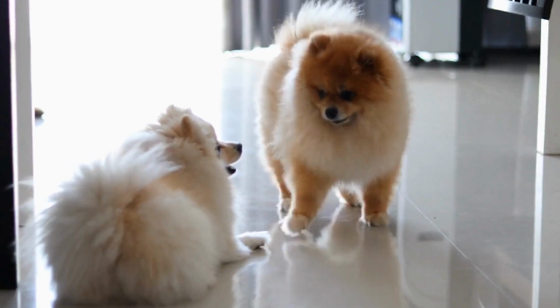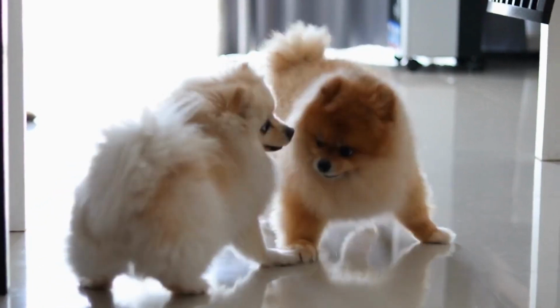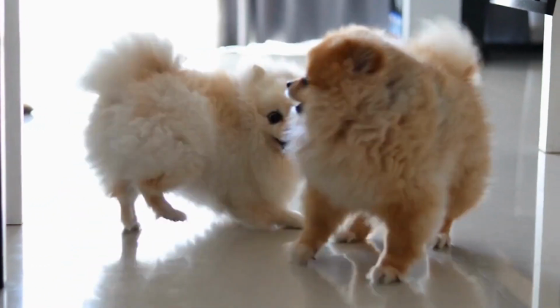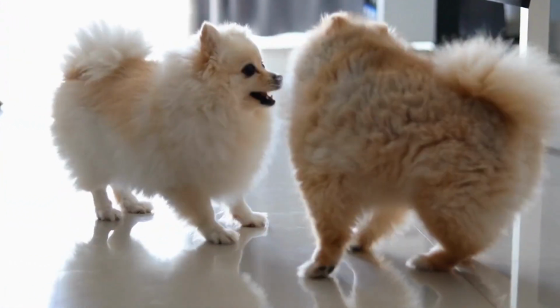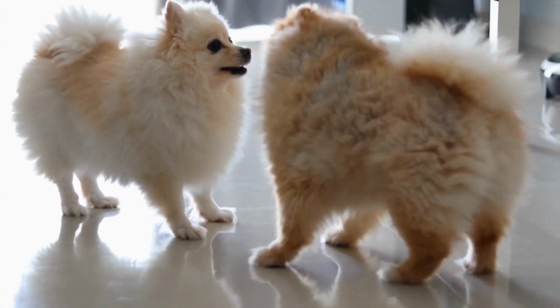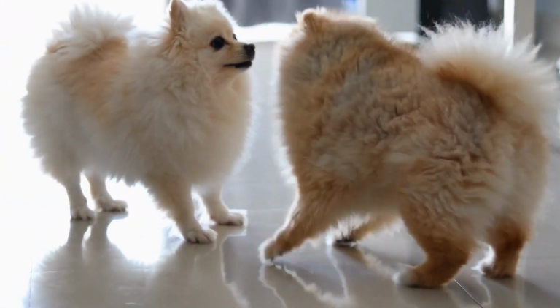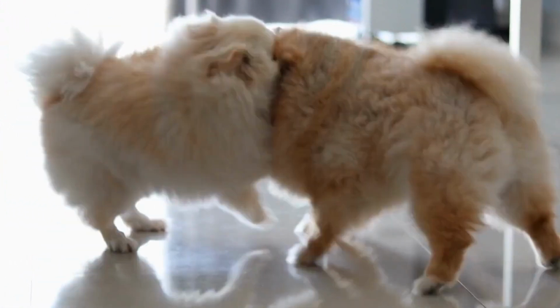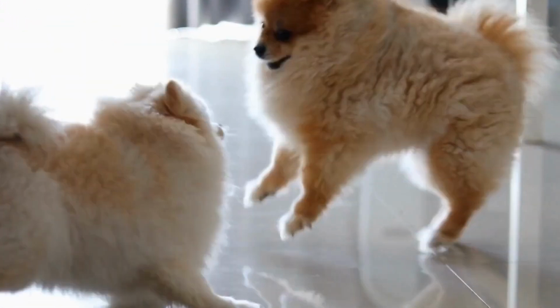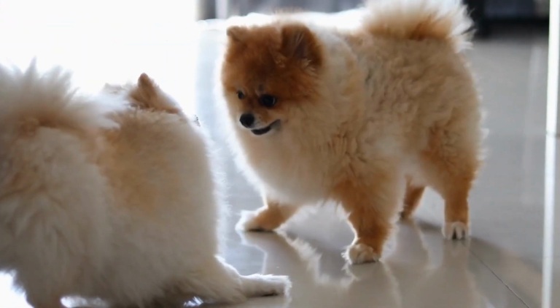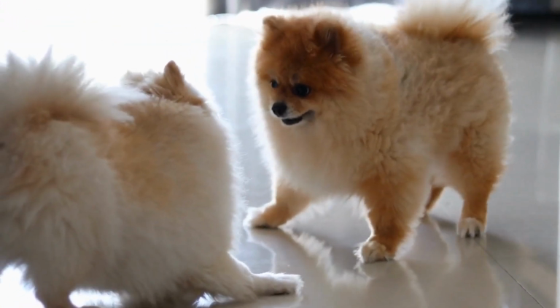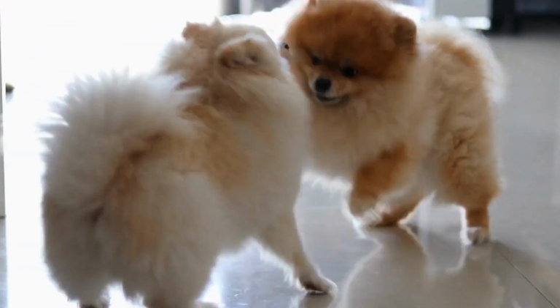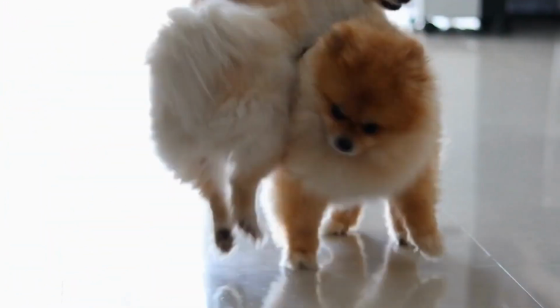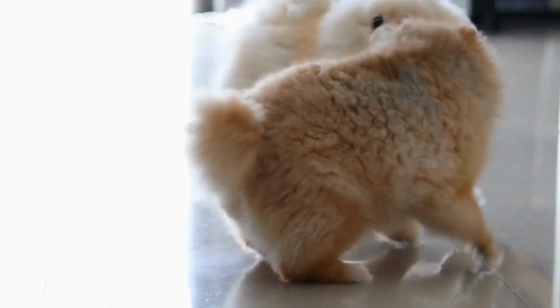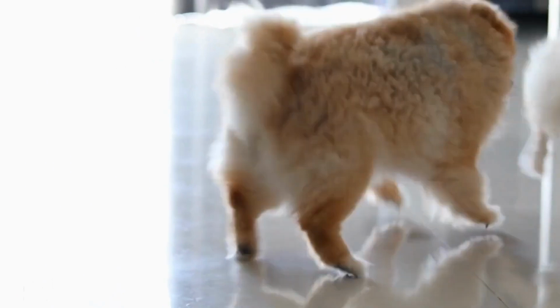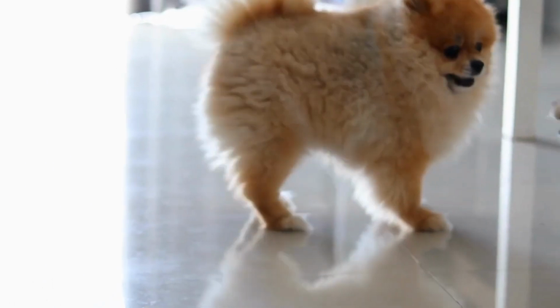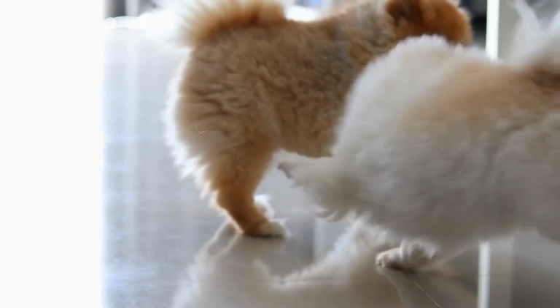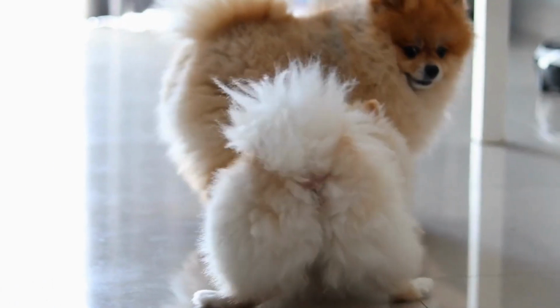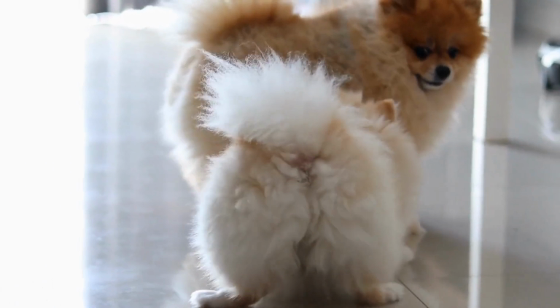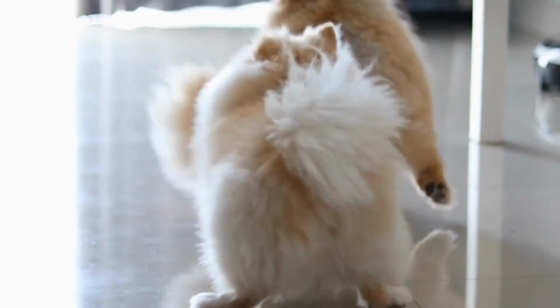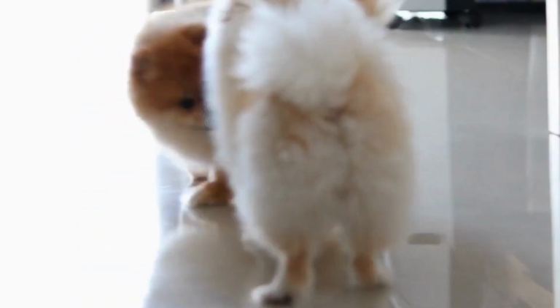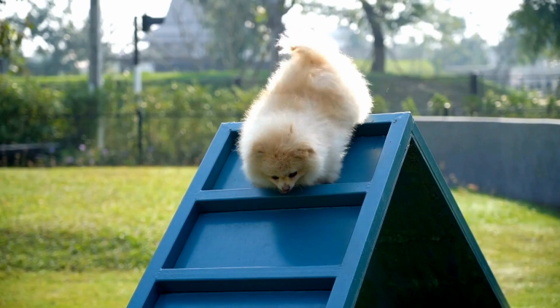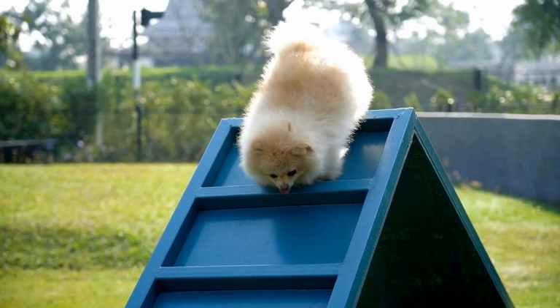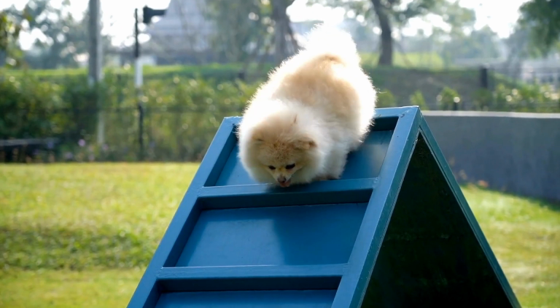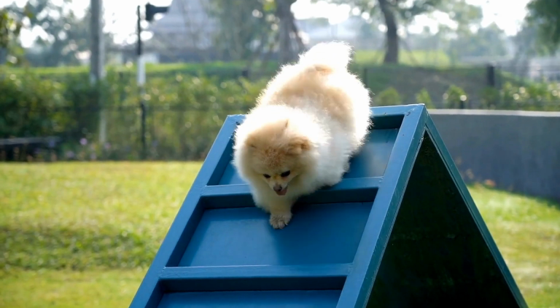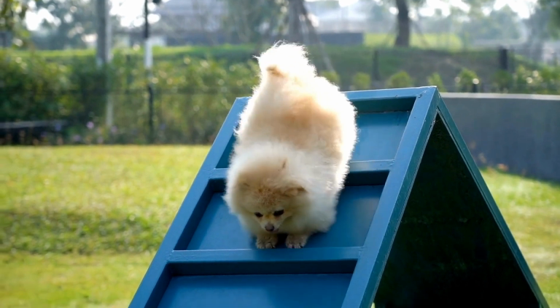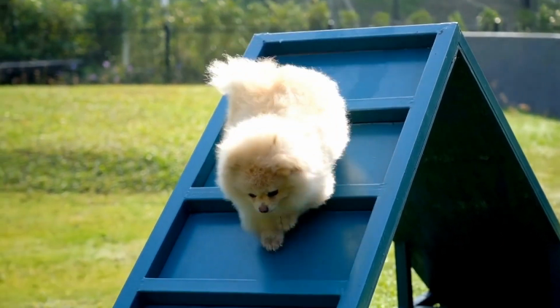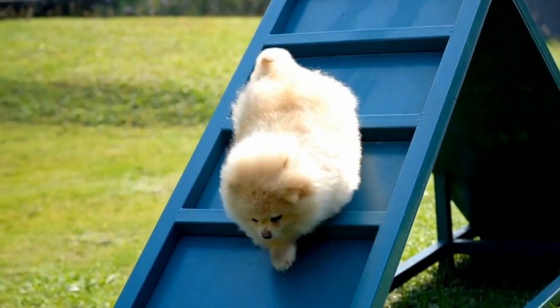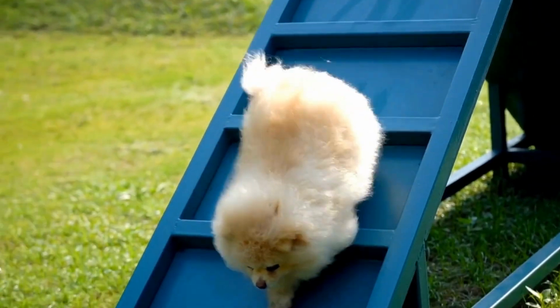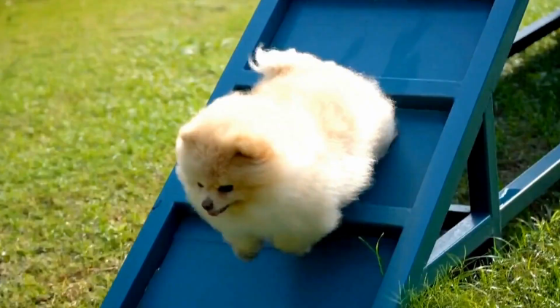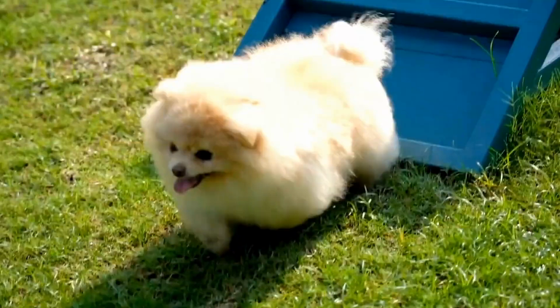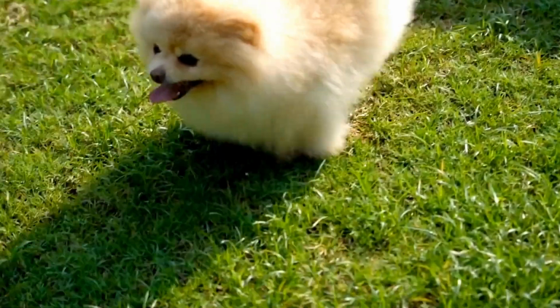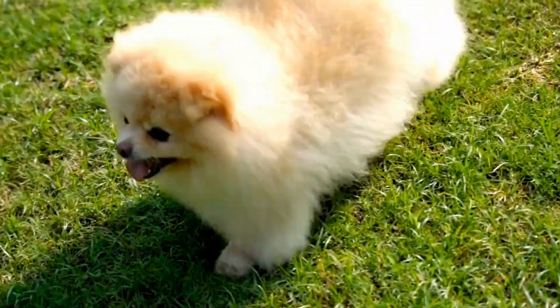Pomeranian health issues, eye conditions, and dental care. Pomeranians are adorable fluffy dogs that bring joy and happiness to their owners. However, like any other breed, they are prone to certain health issues that every pet parent should be aware of.